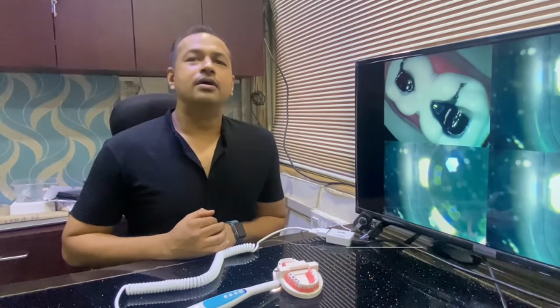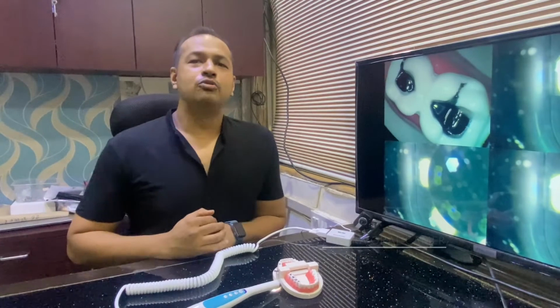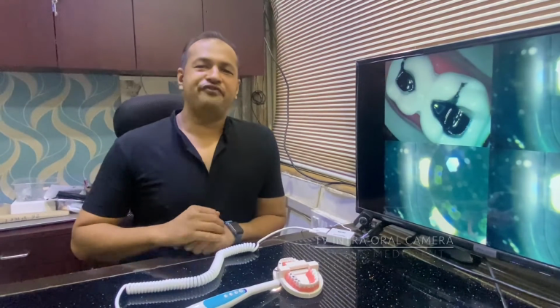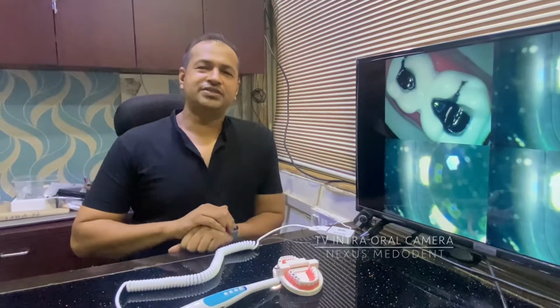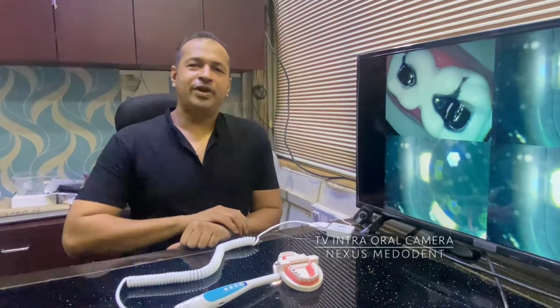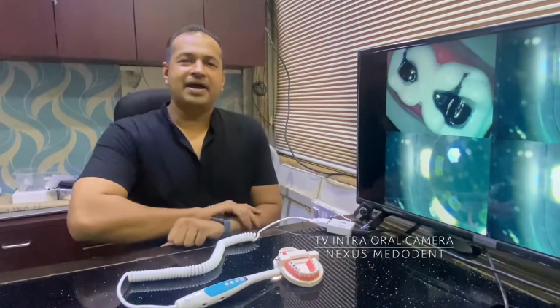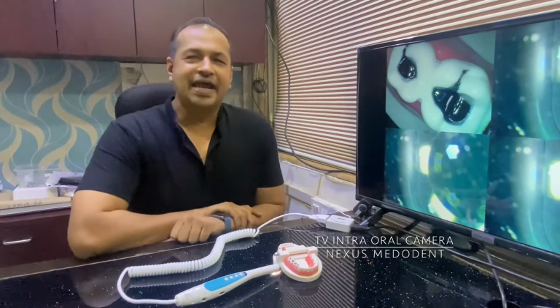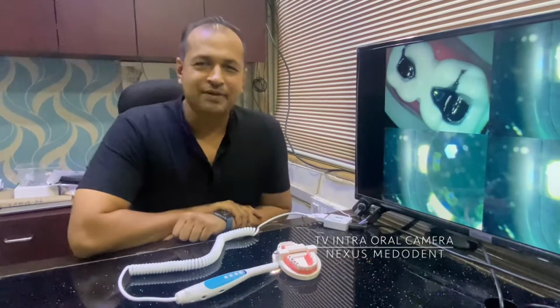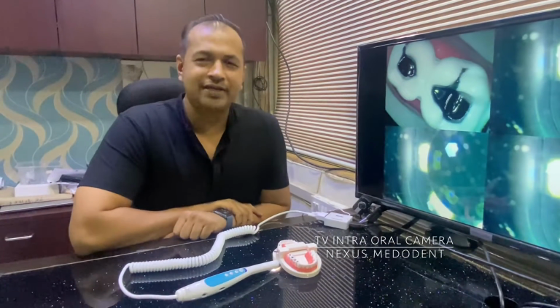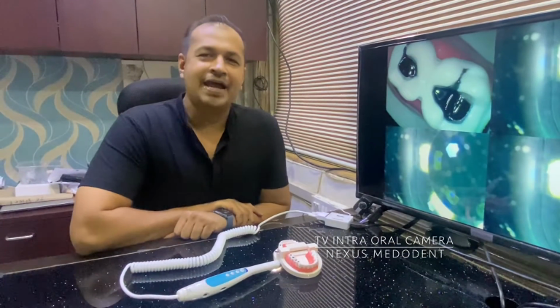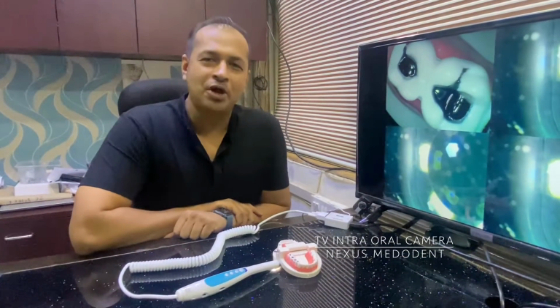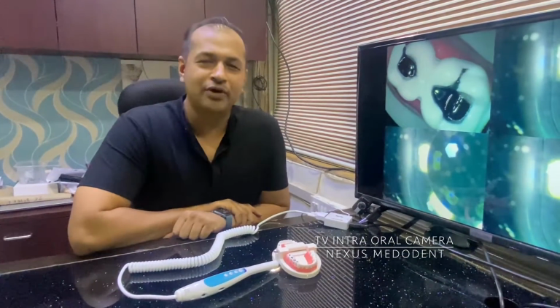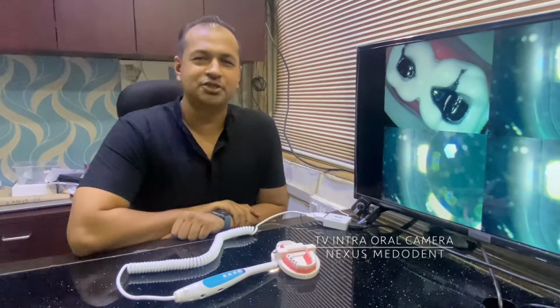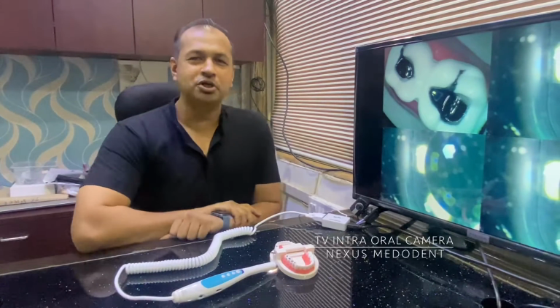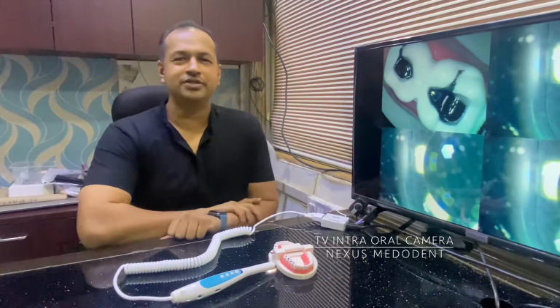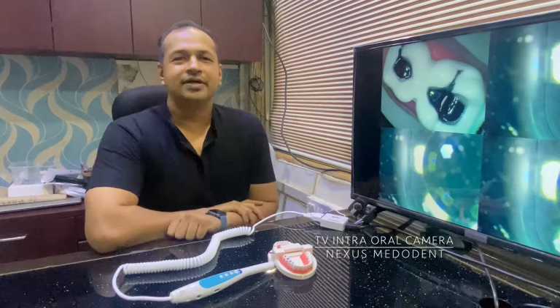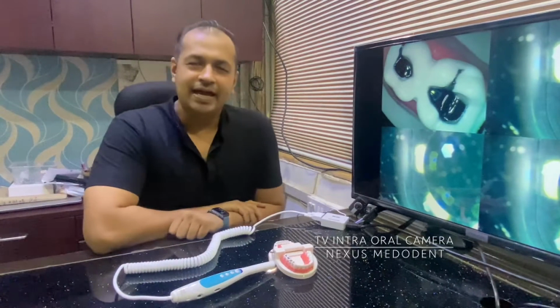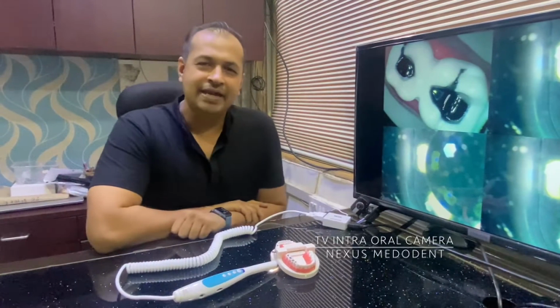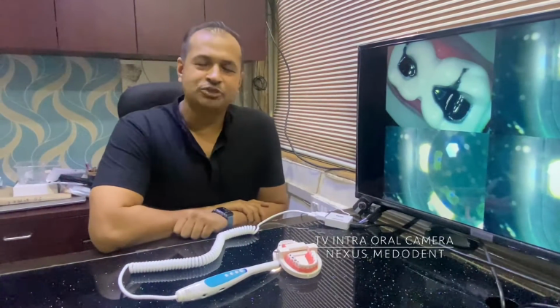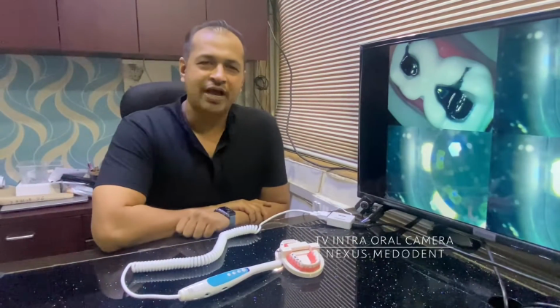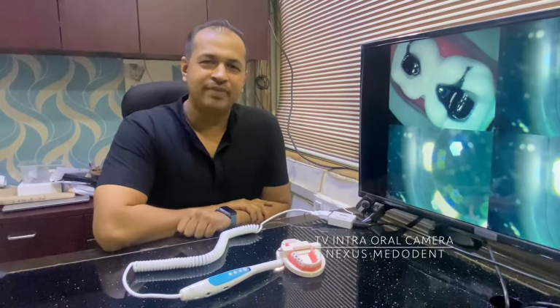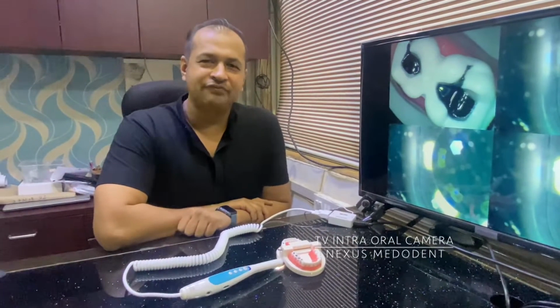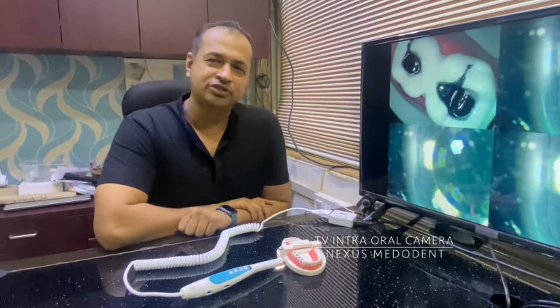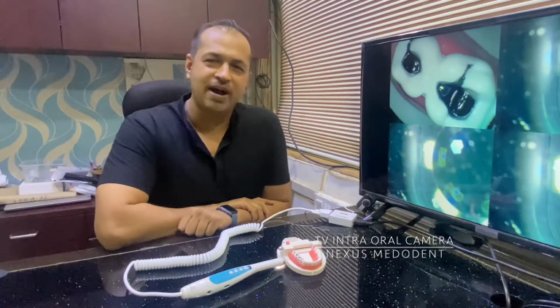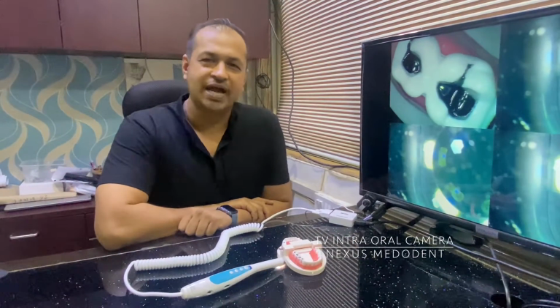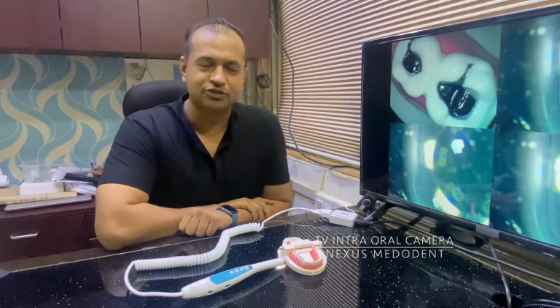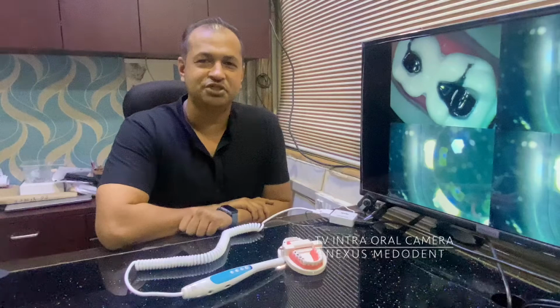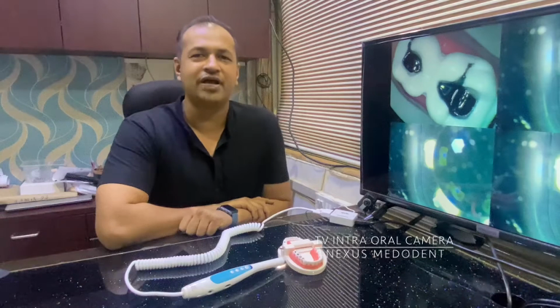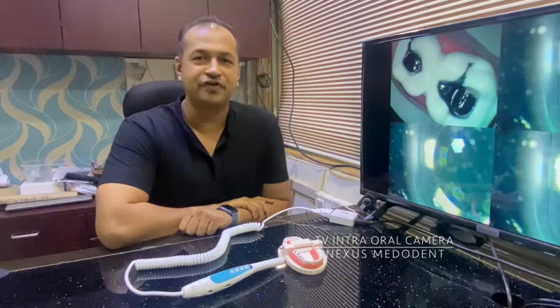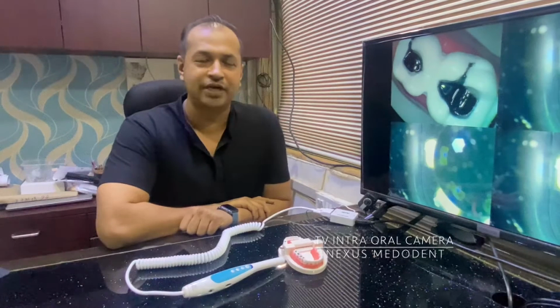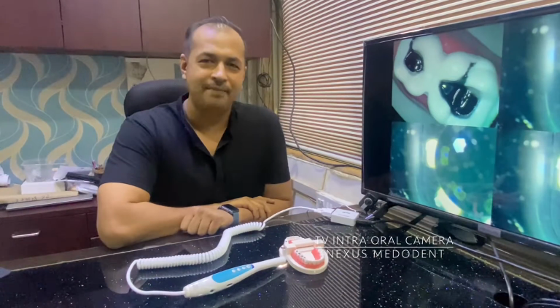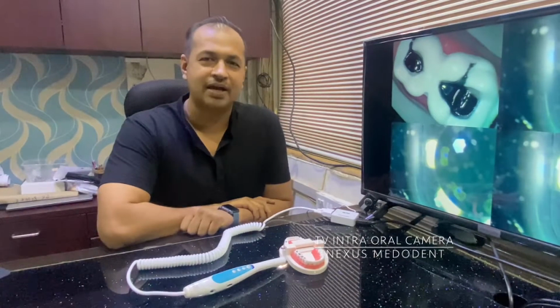Good morning friends, we are back again at Nexus Merodent. I hope you guys are doing good. I'm sorry I couldn't make some videos in the past as I was busy traveling out of country, but I'm back again.